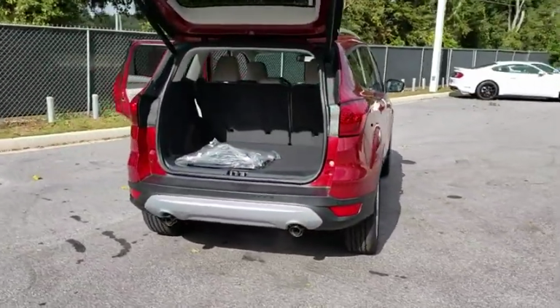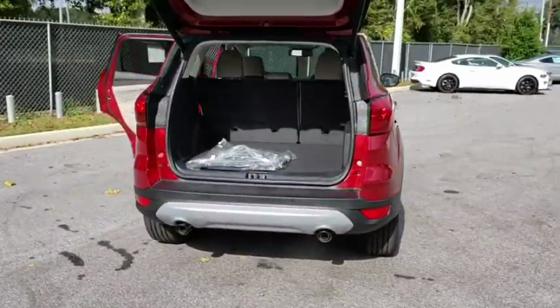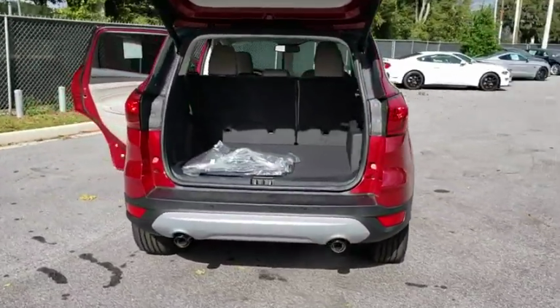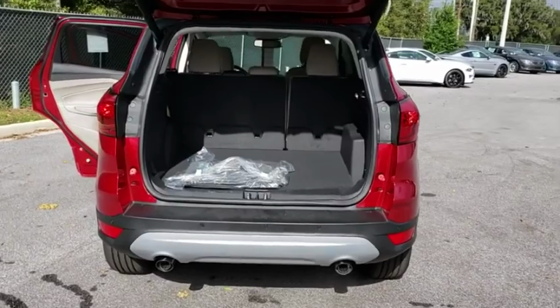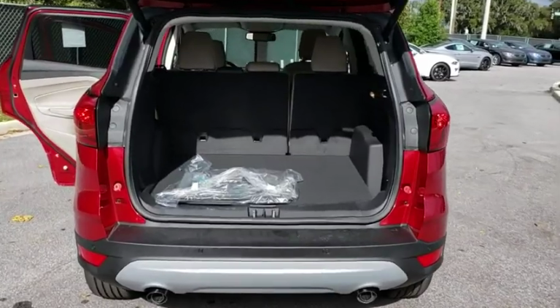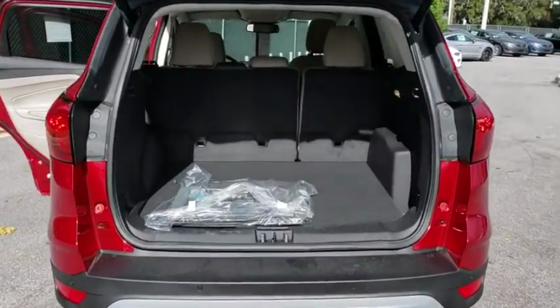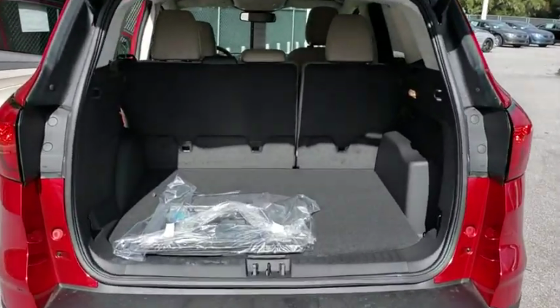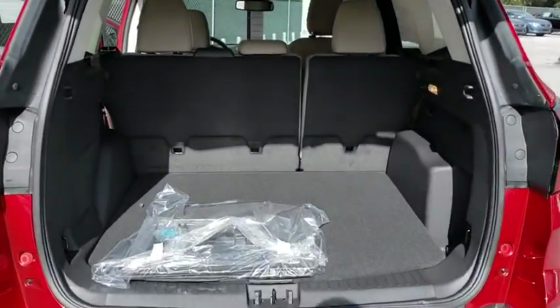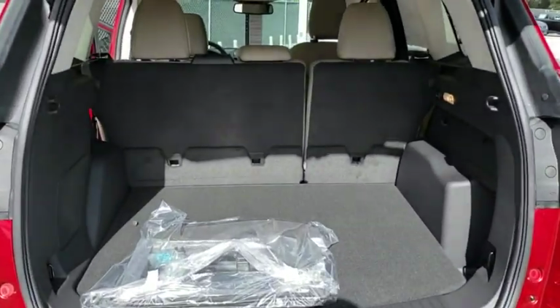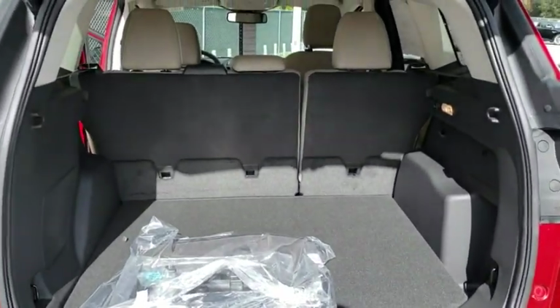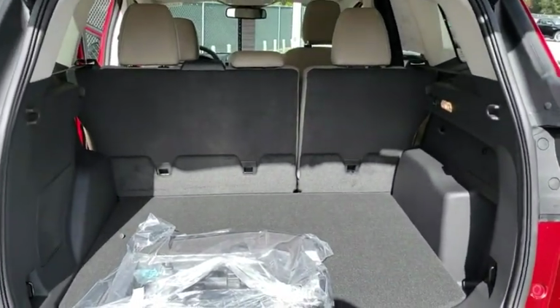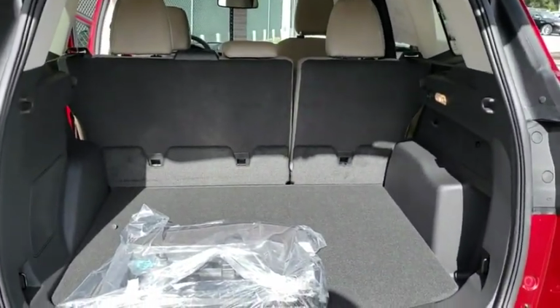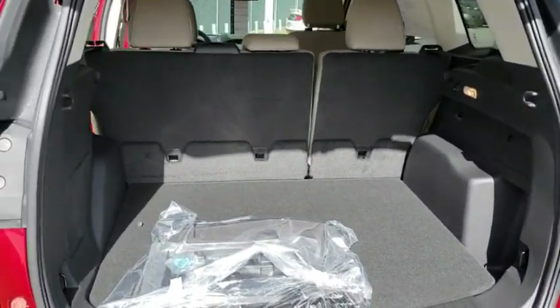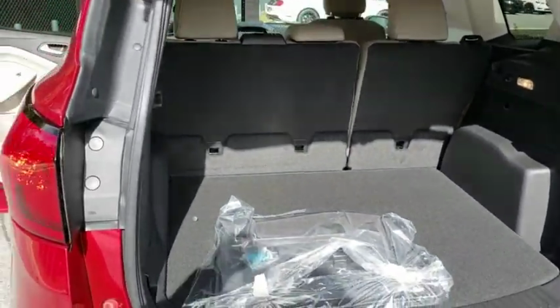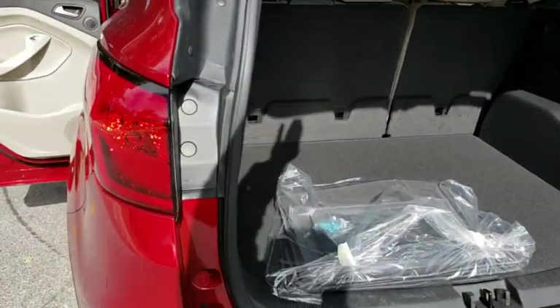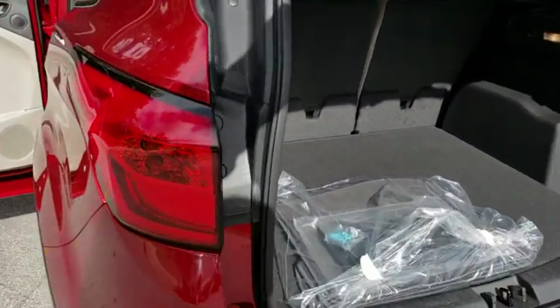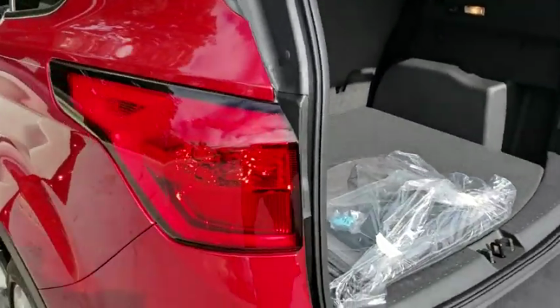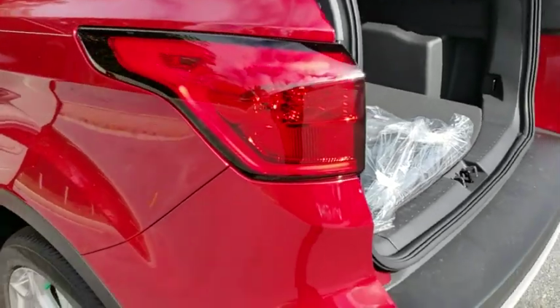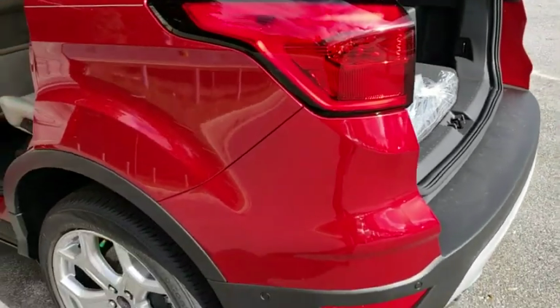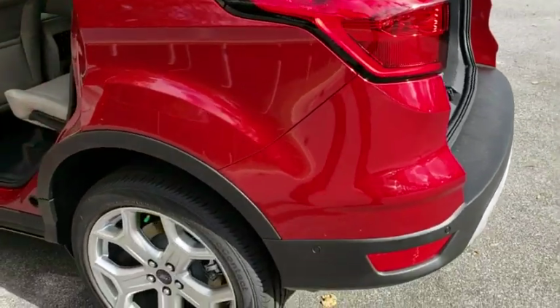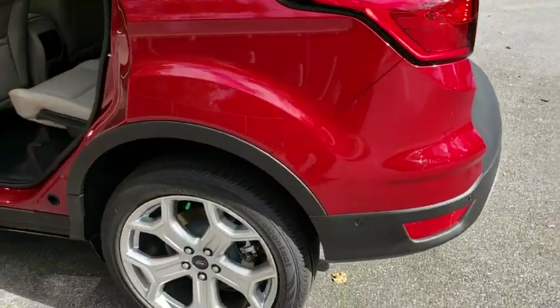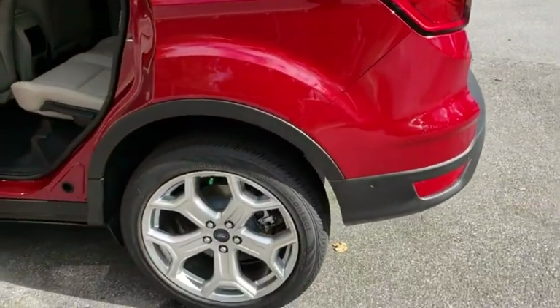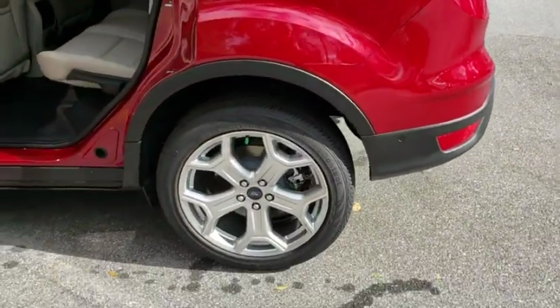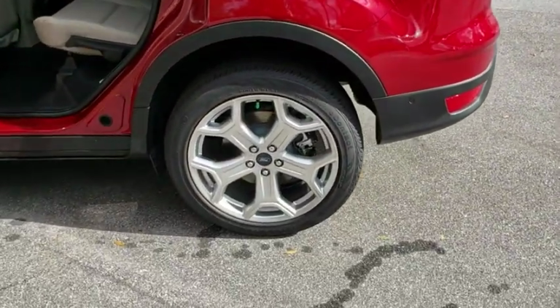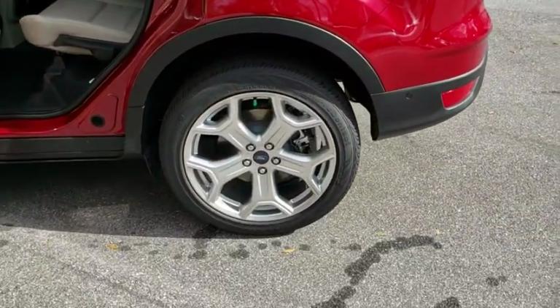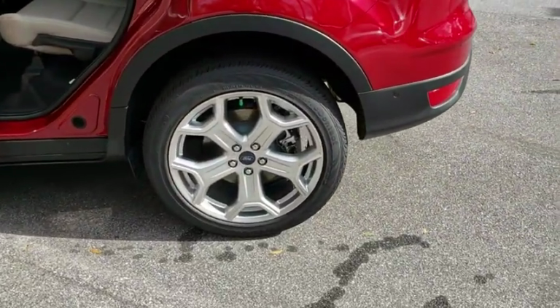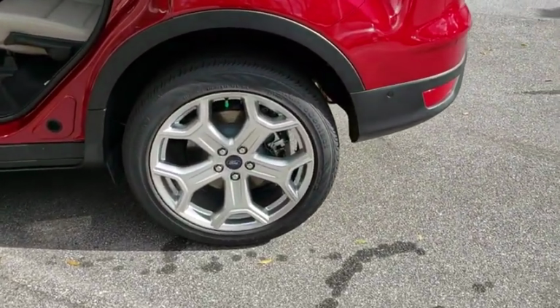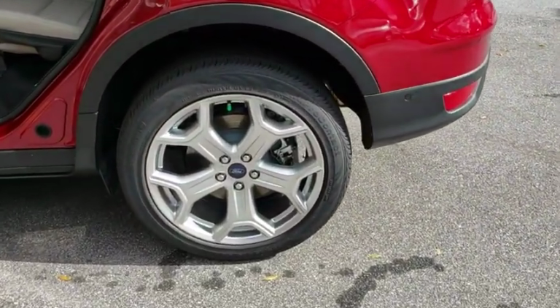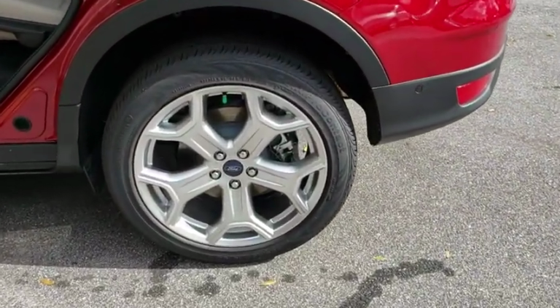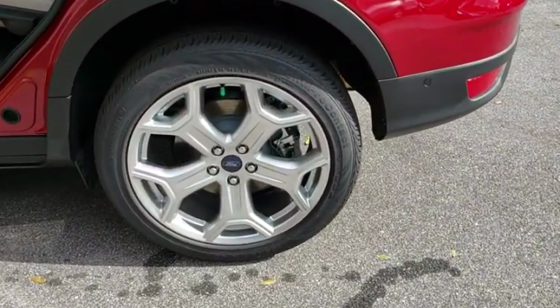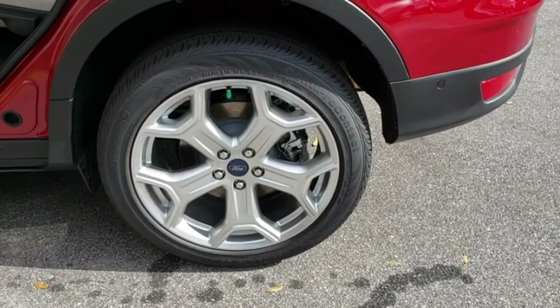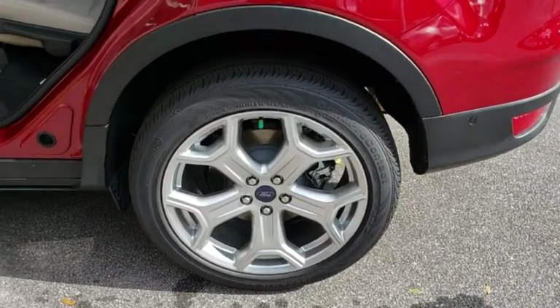Power passenger seat, traction control, keyless entry, power liftgate, remote engine start, navigation system, stability control, backup camera, anti-lock braking system, steering wheel audio controls.